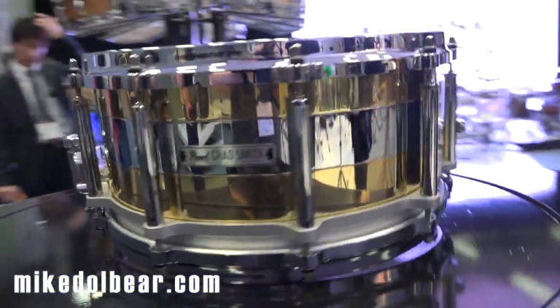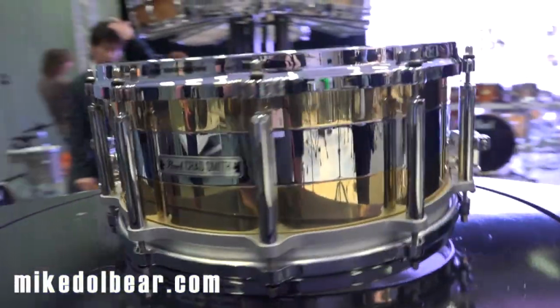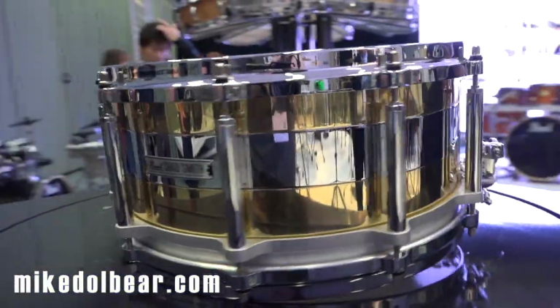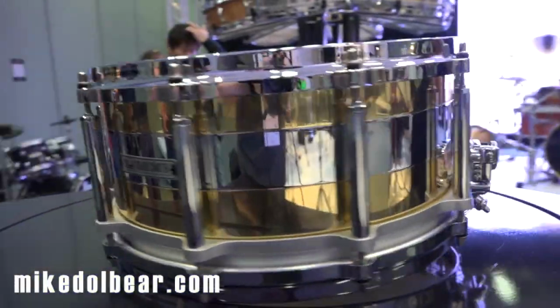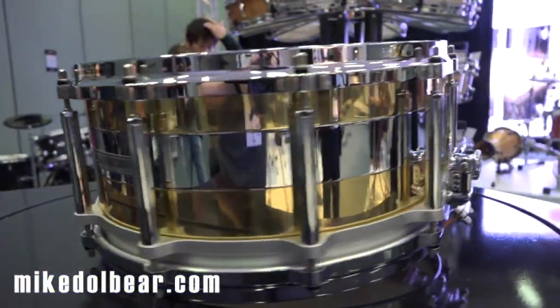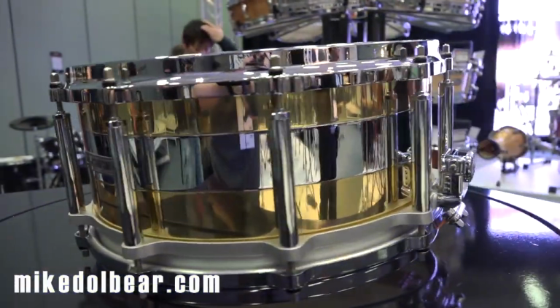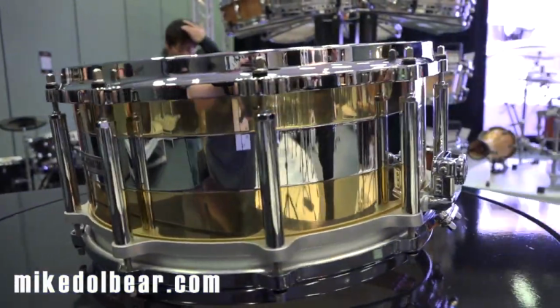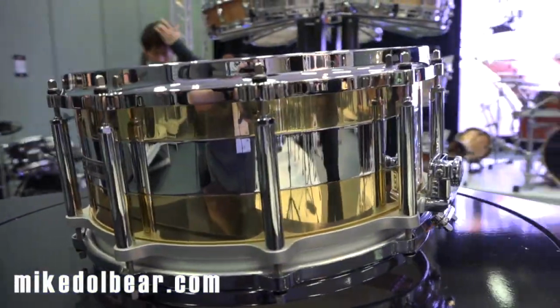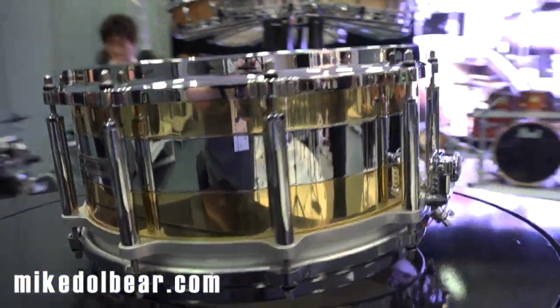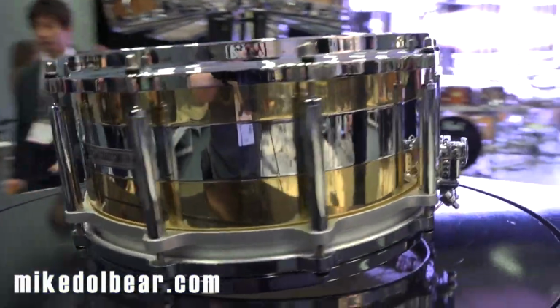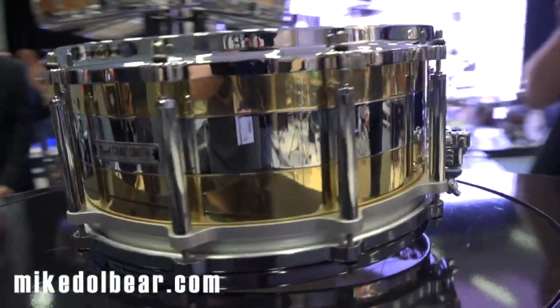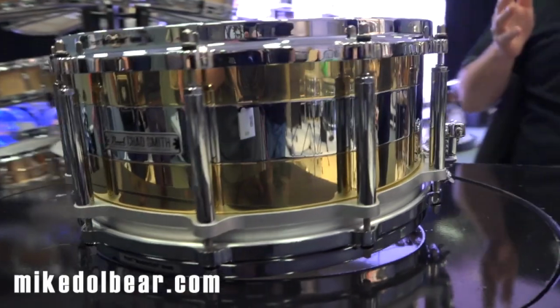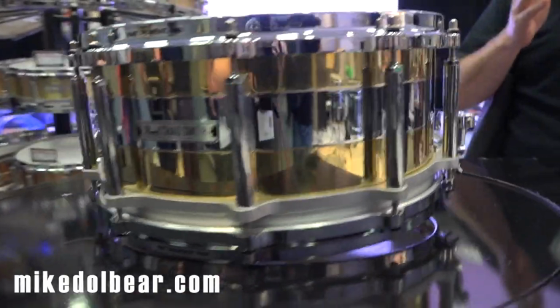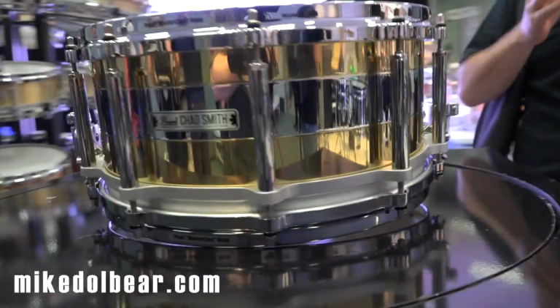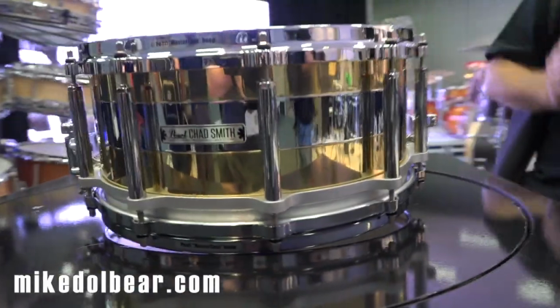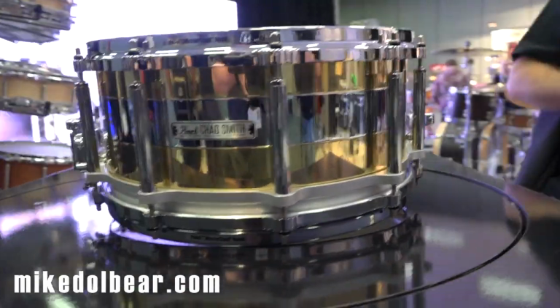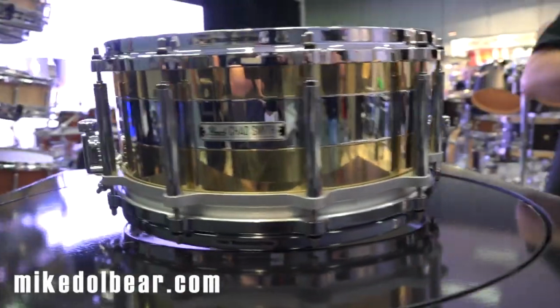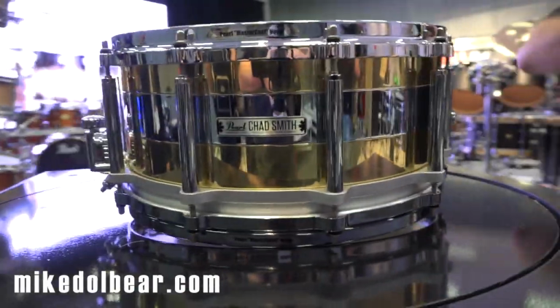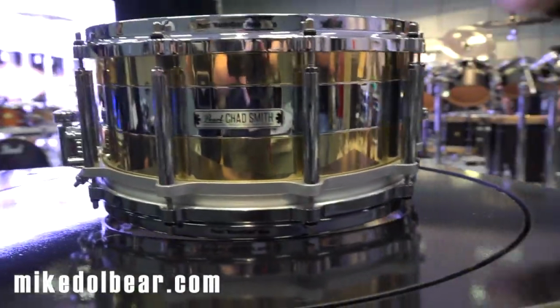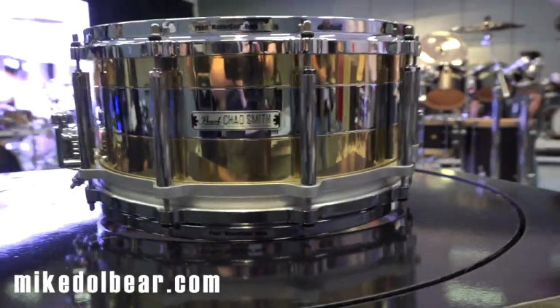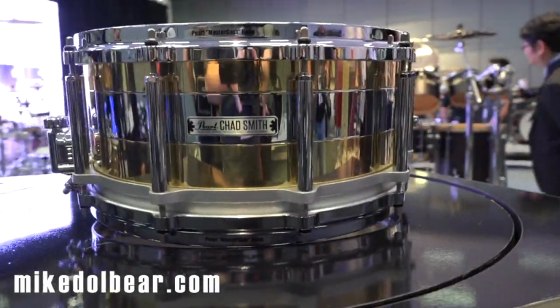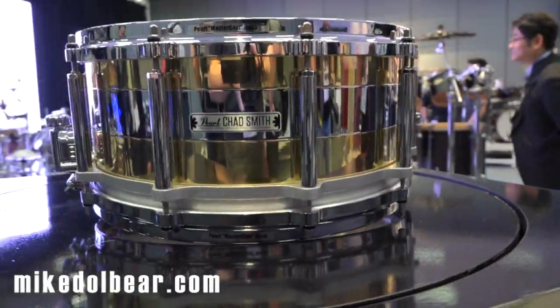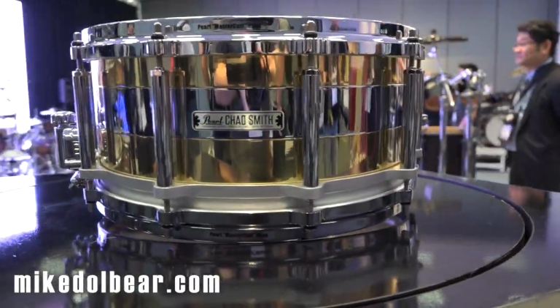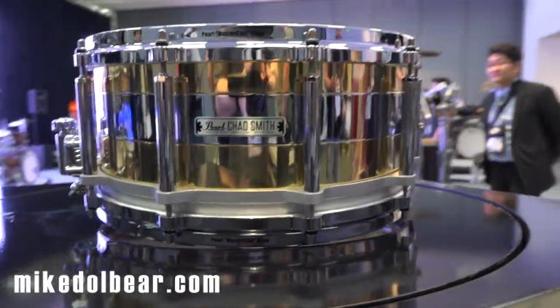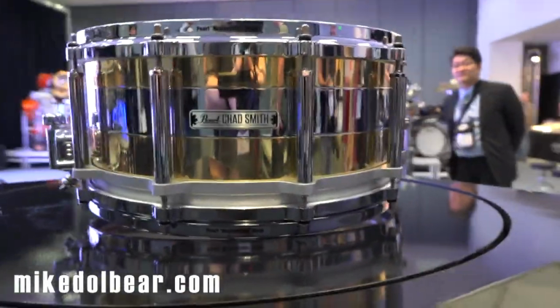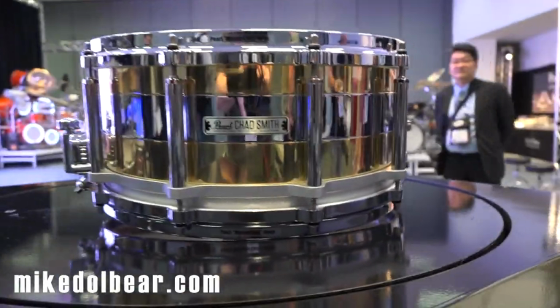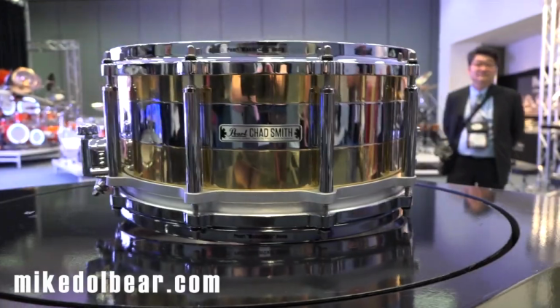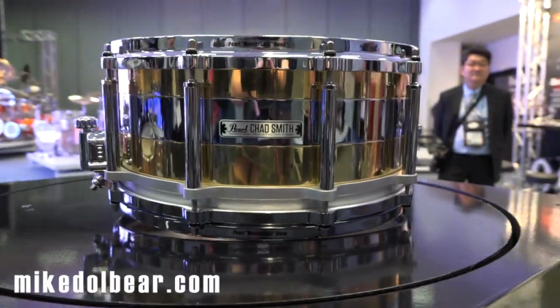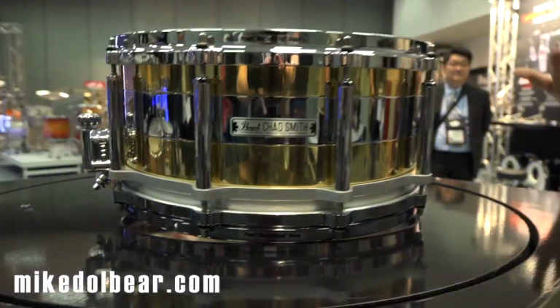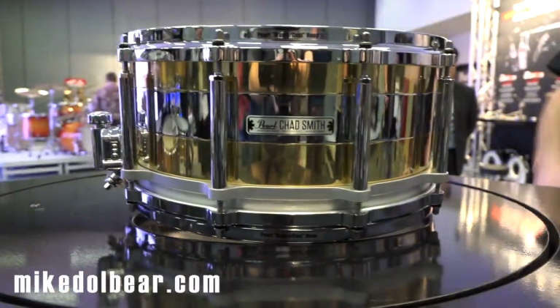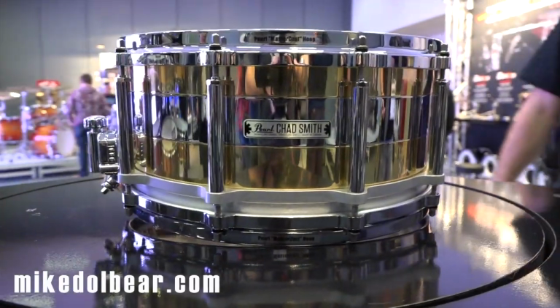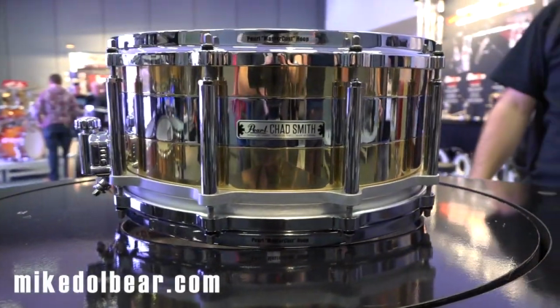This is going to be about $960. There are only going to be 25 pieces in Europe, so it's not cheap, but it's an amazing looking drum and it's a very very clever and very very simple mechanism.